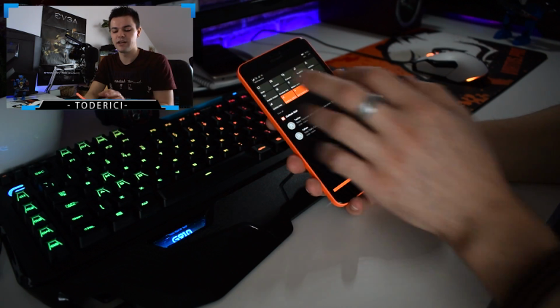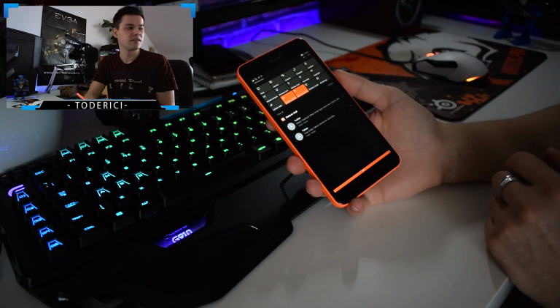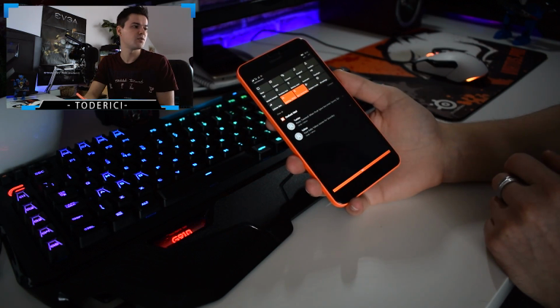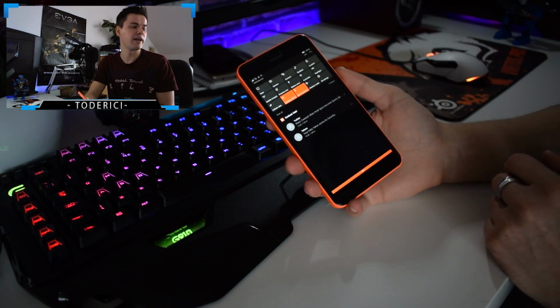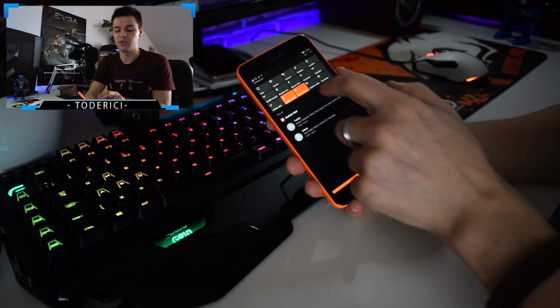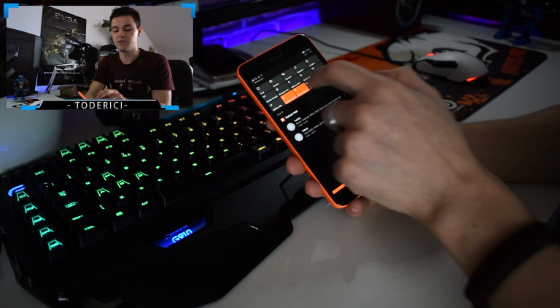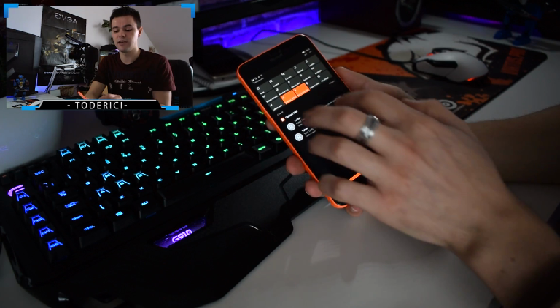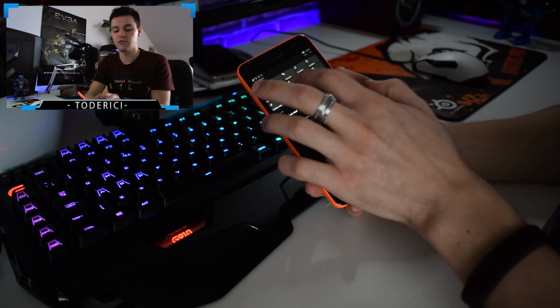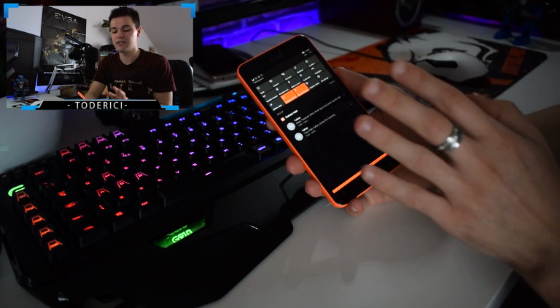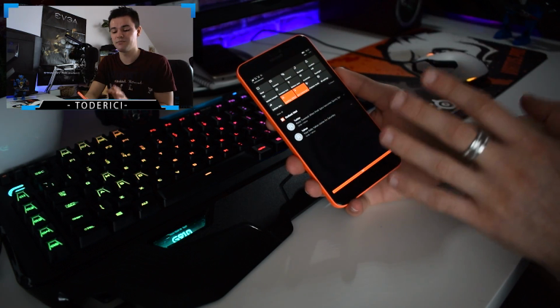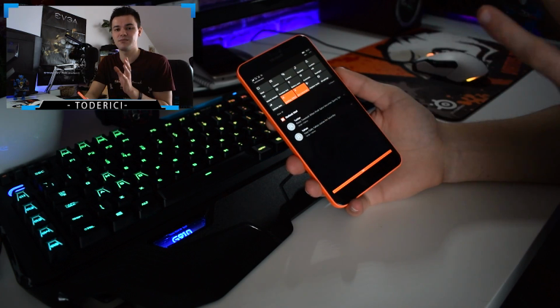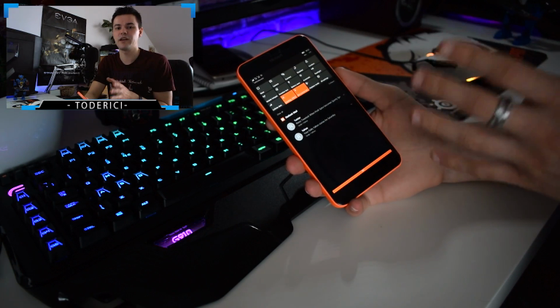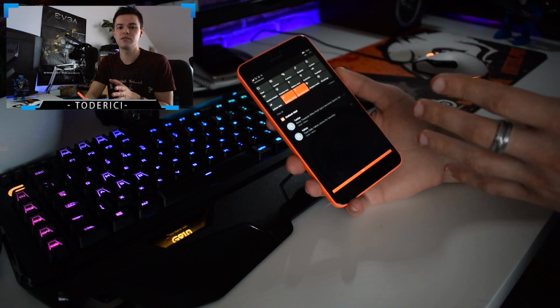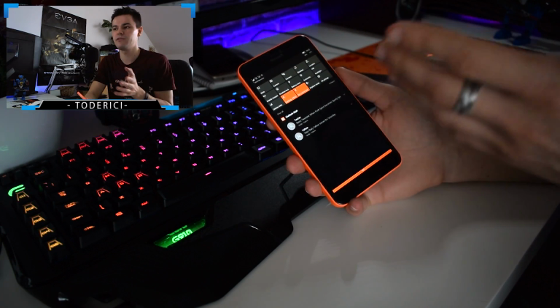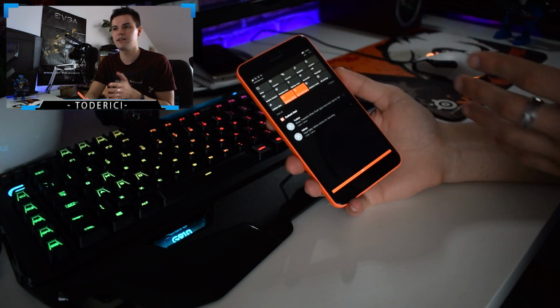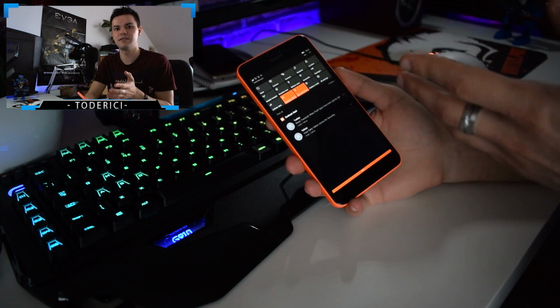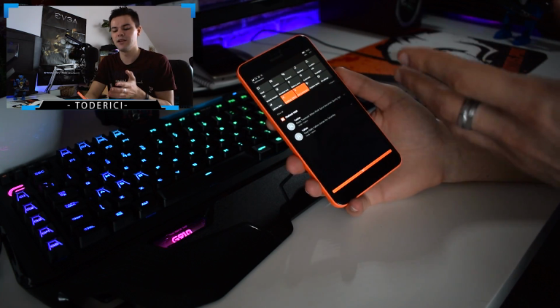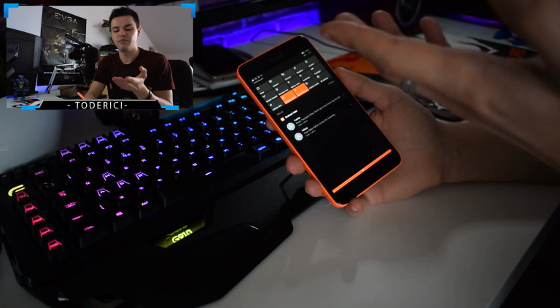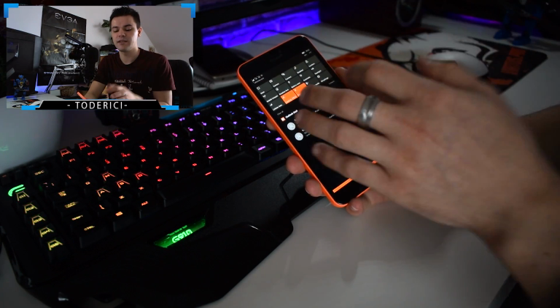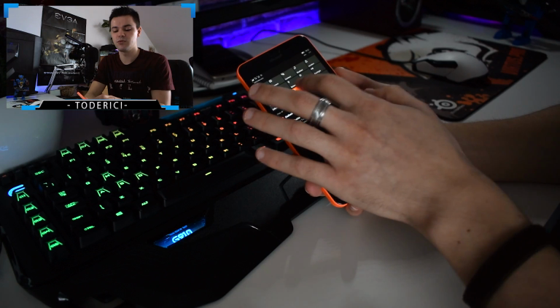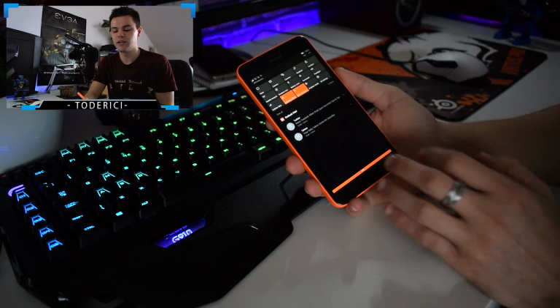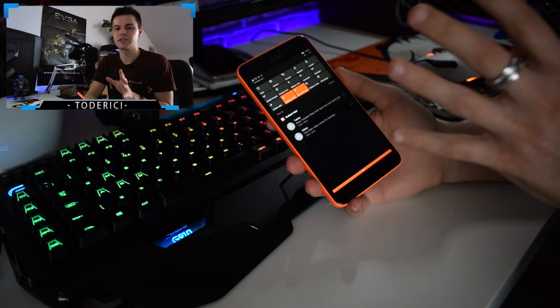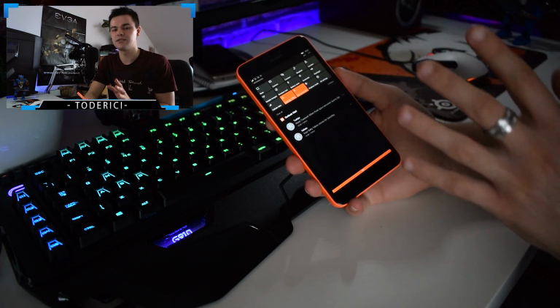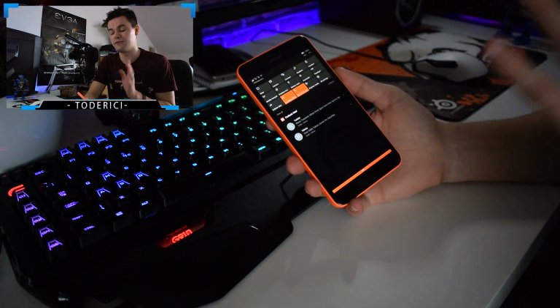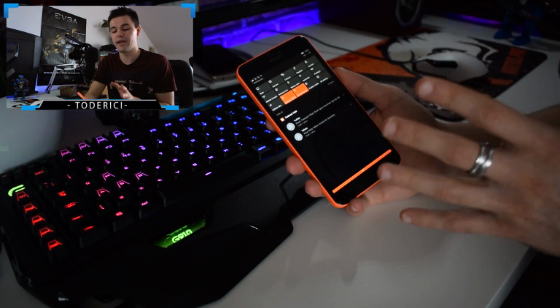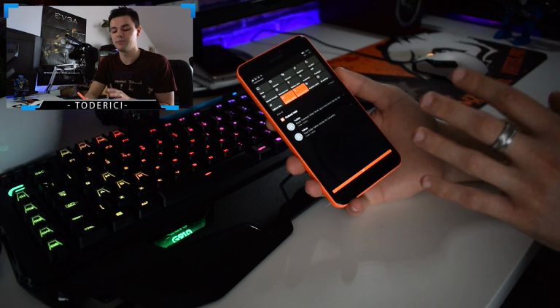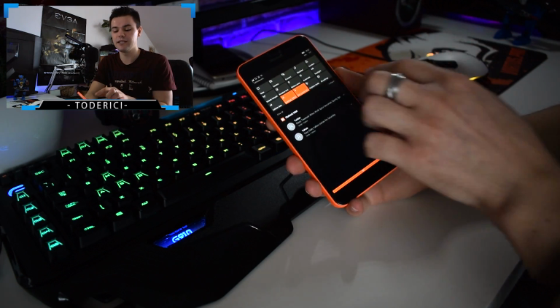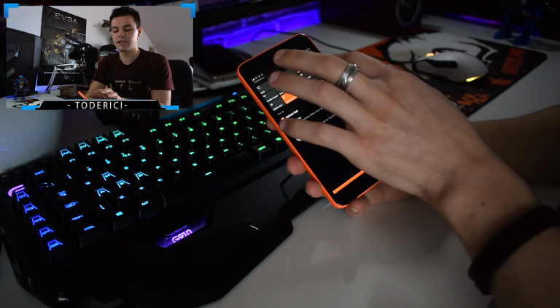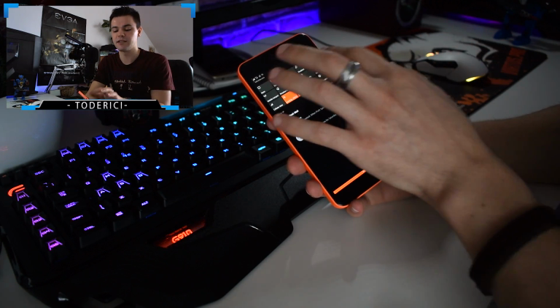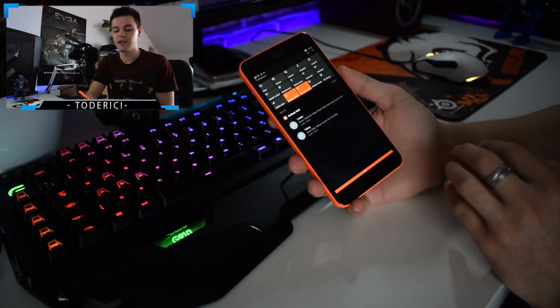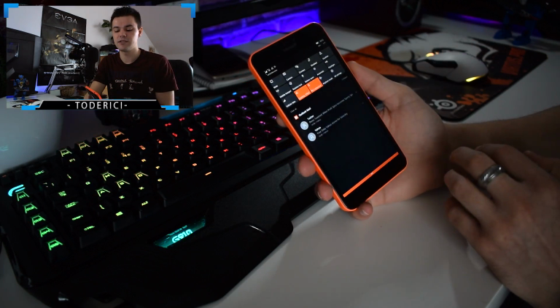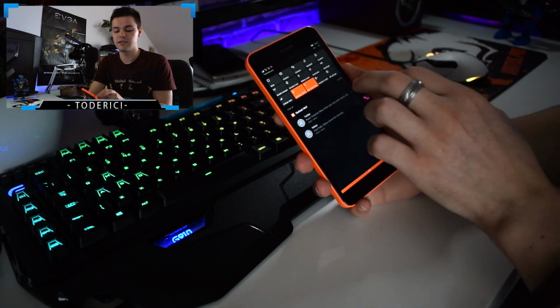This build is pretty bad in my opinion. I would not install it because I use Bluetooth every day and now I can't. Another thing that is bad in this build is the flashlight.